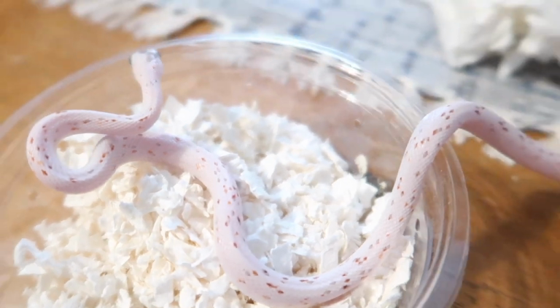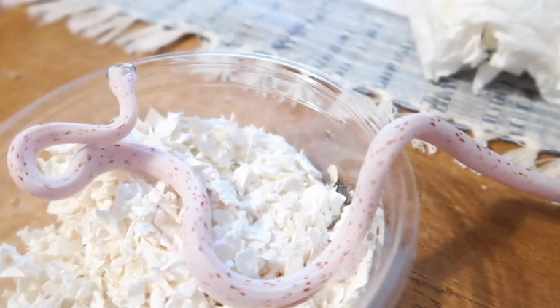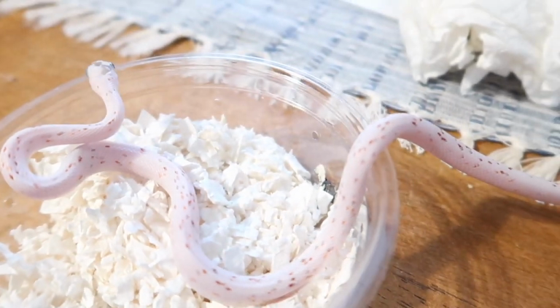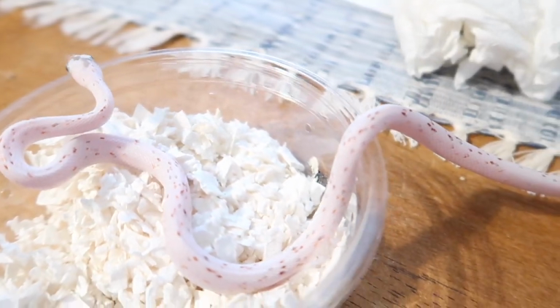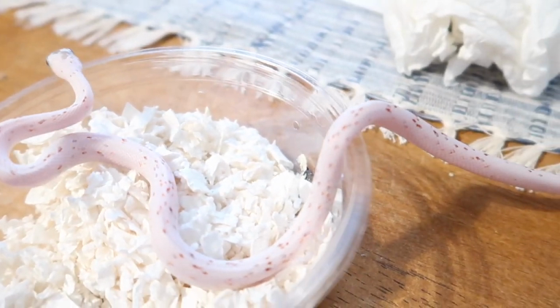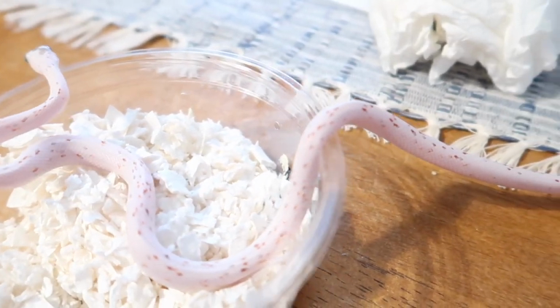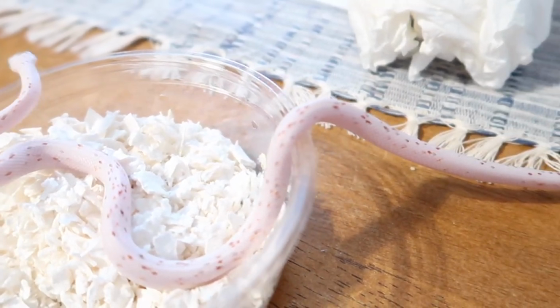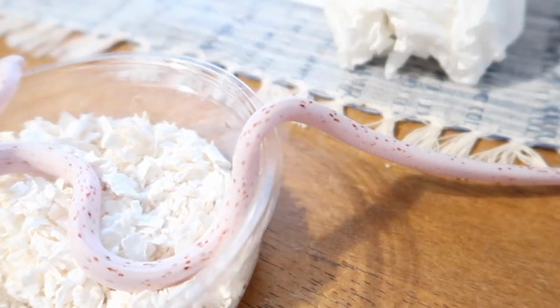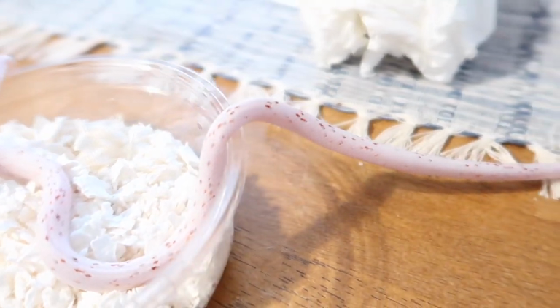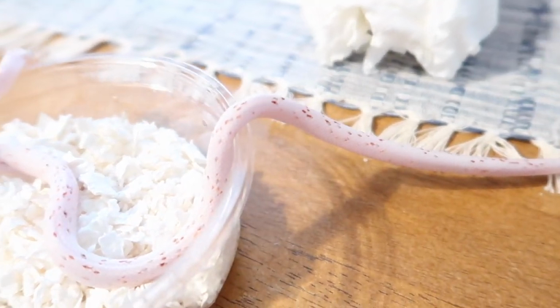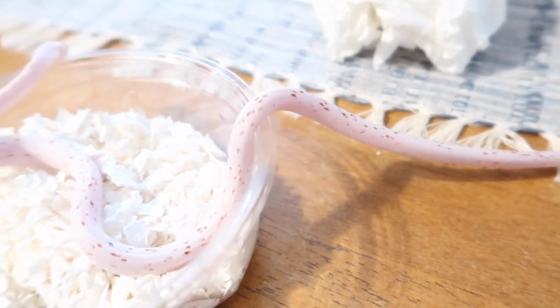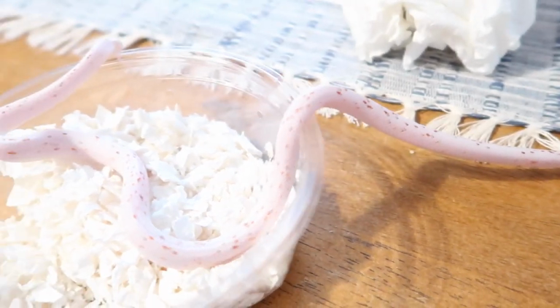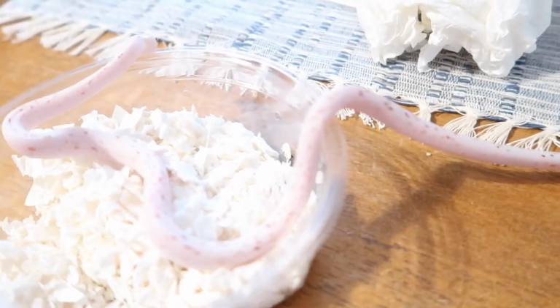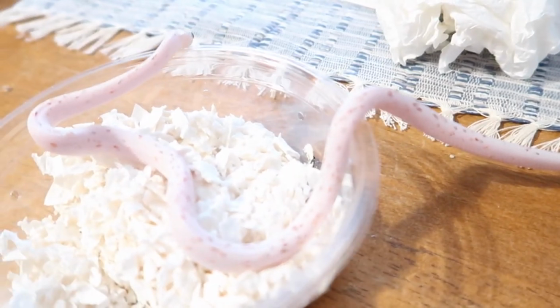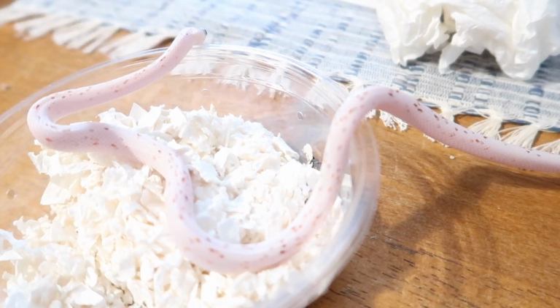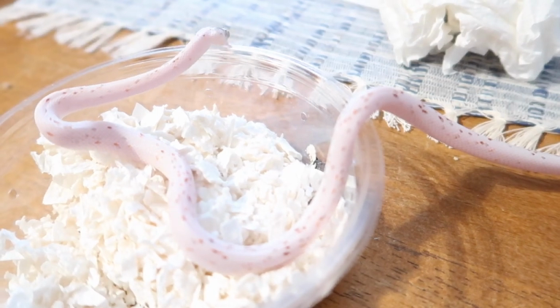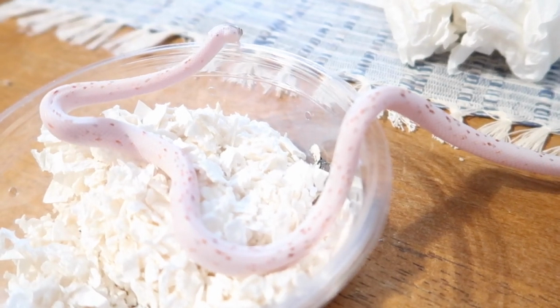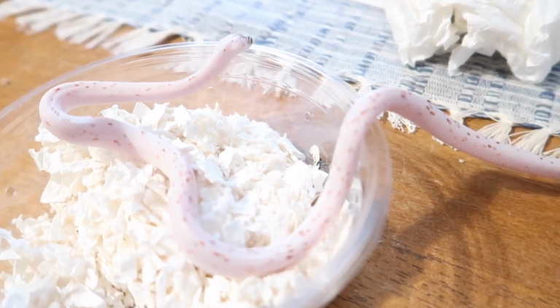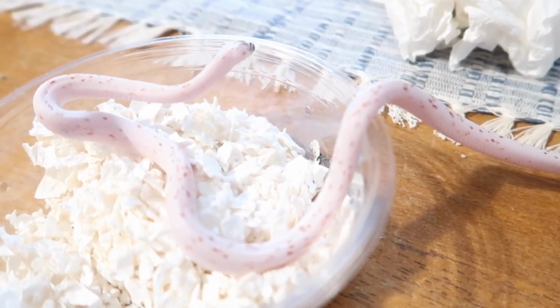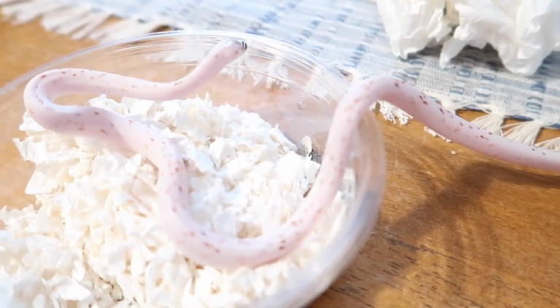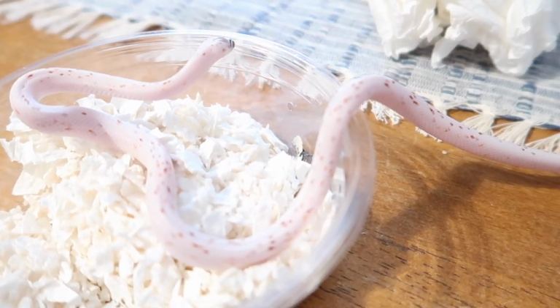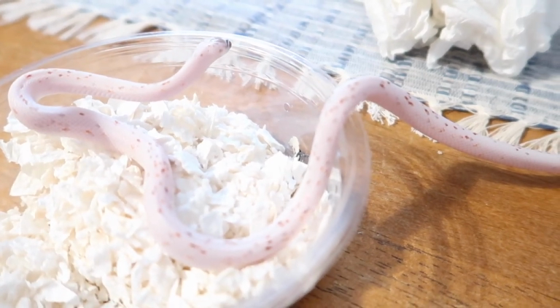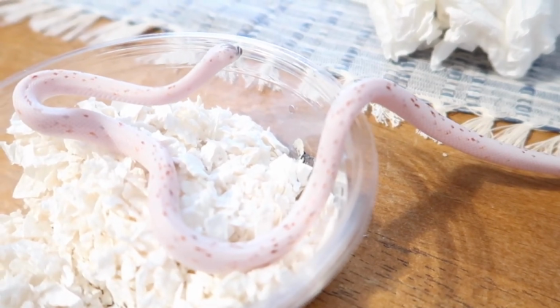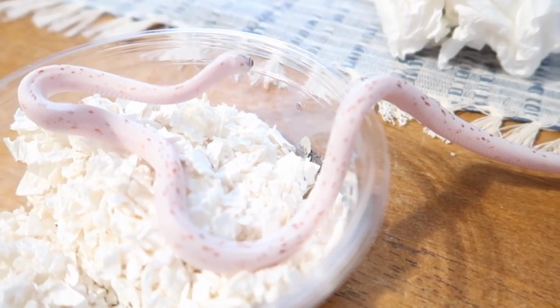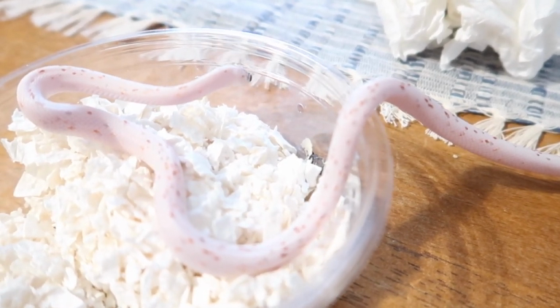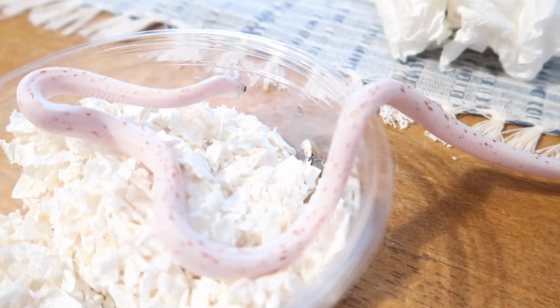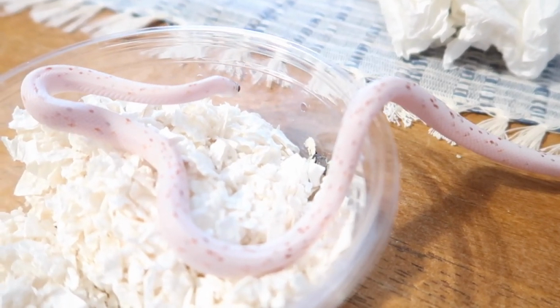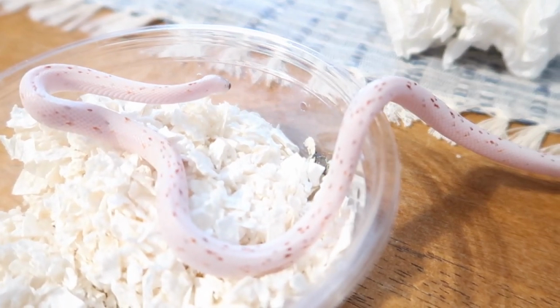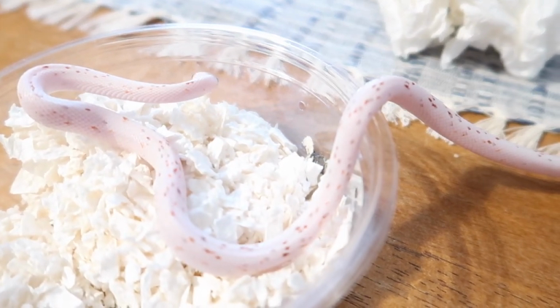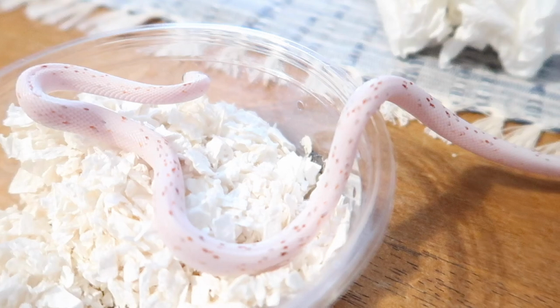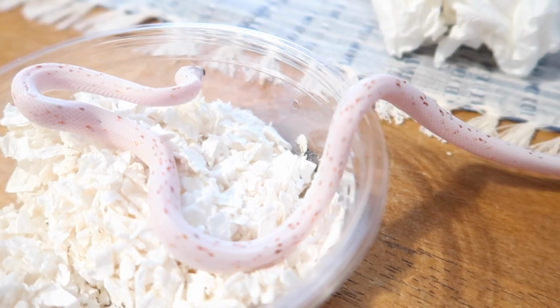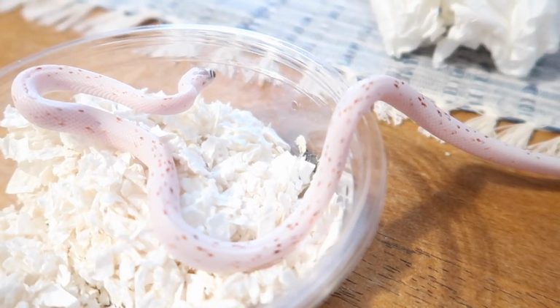This is my male palmetto corn snake. This is great. Jonathan, if you've been watching this video, I appreciate it man. Guys, as always, have a good one. Bye.